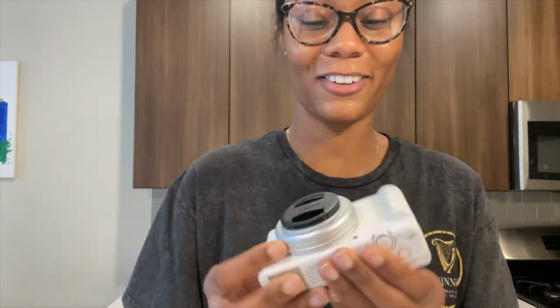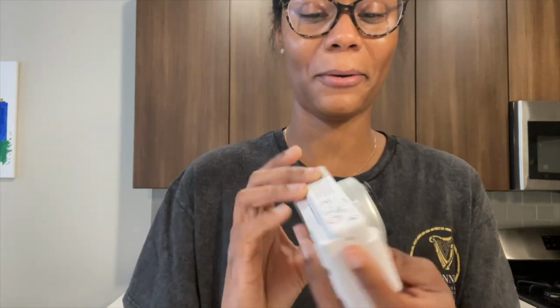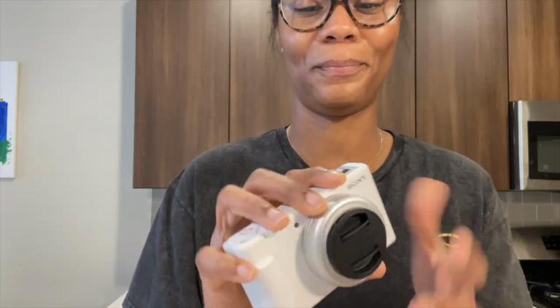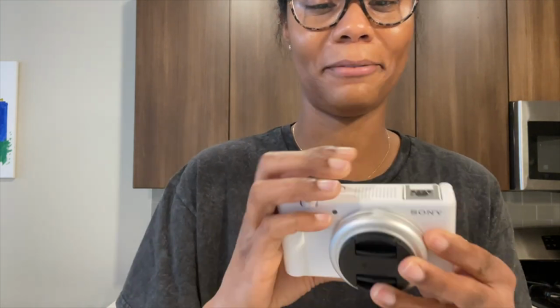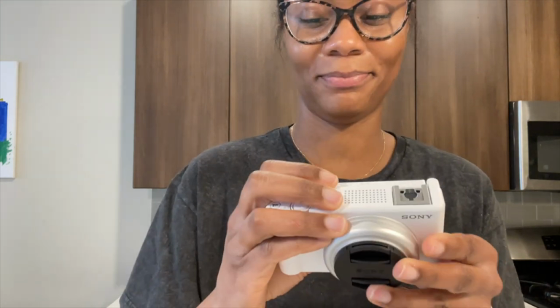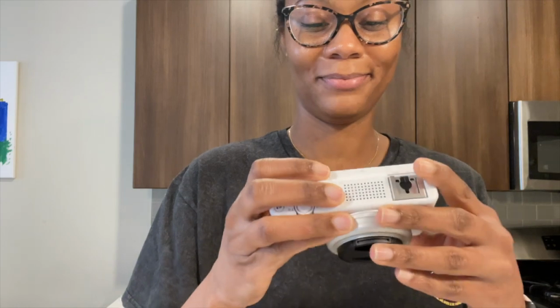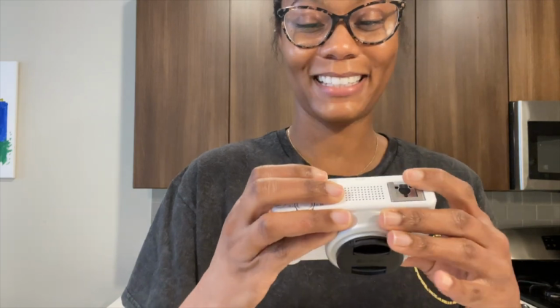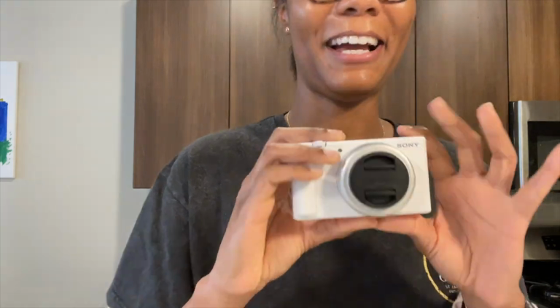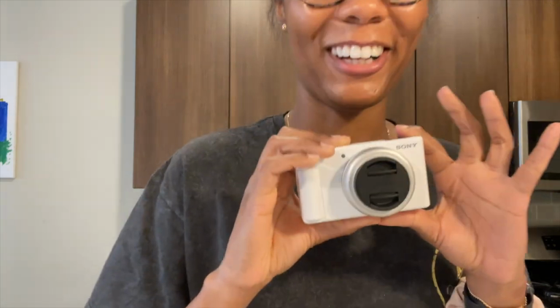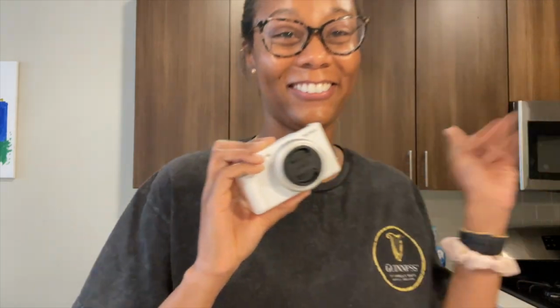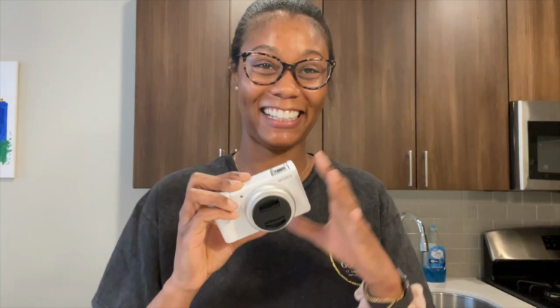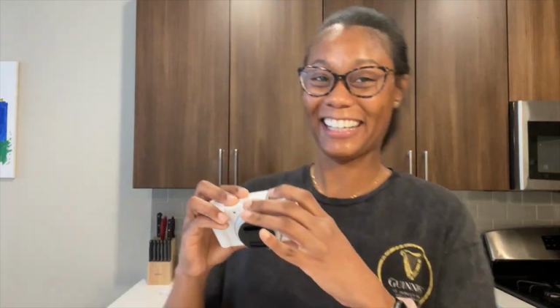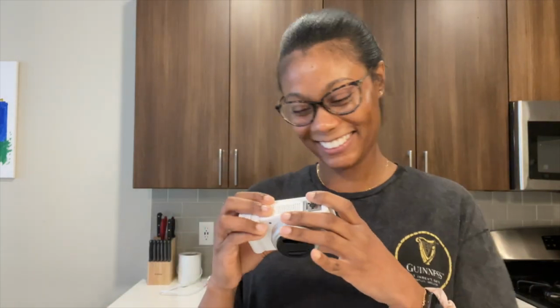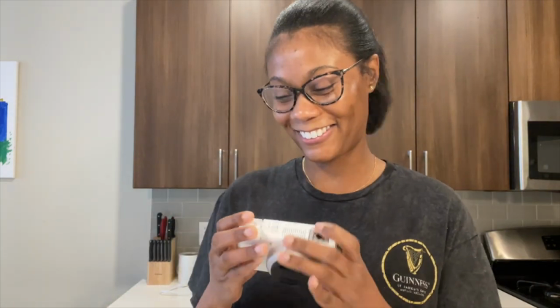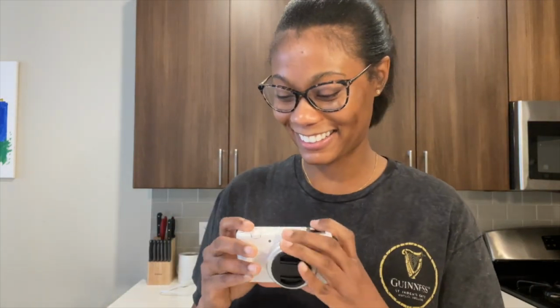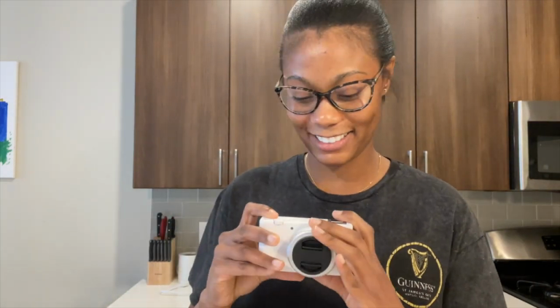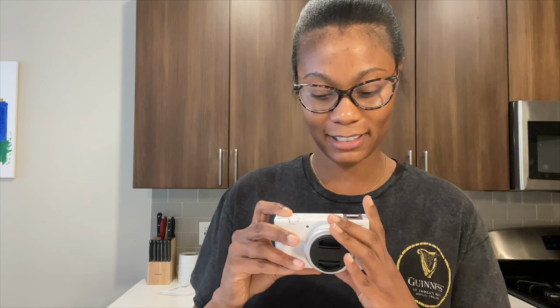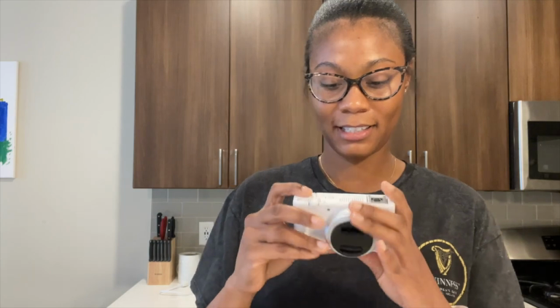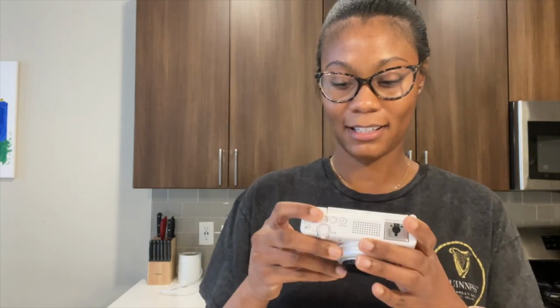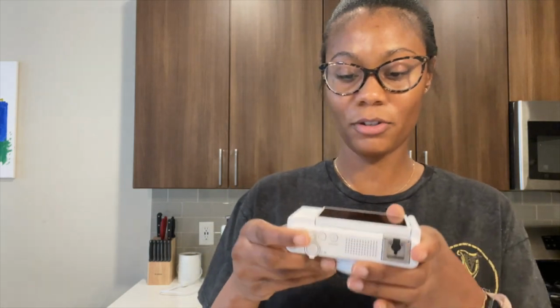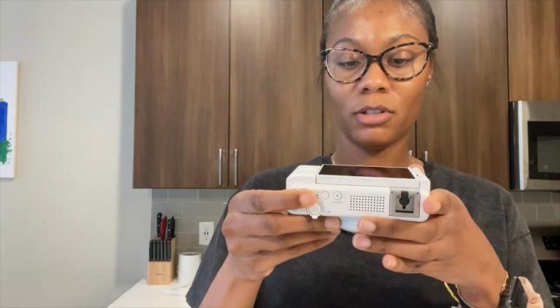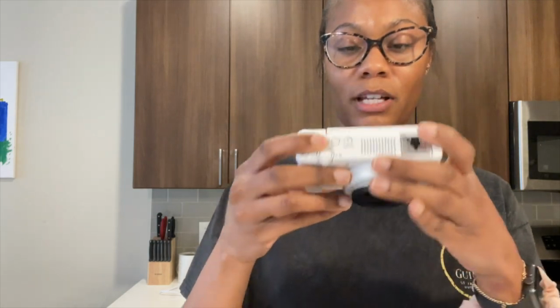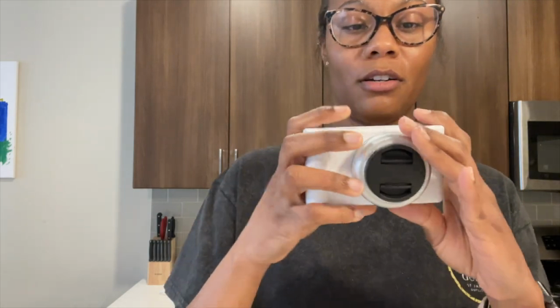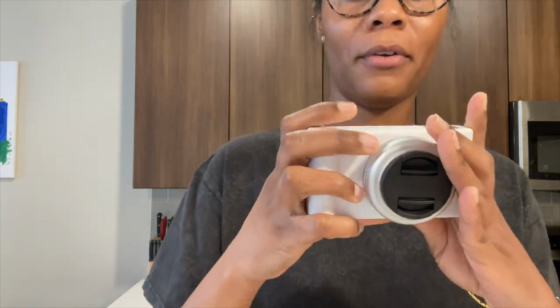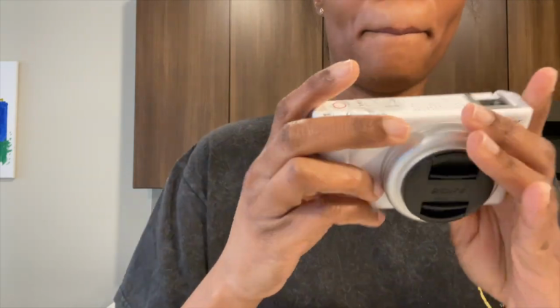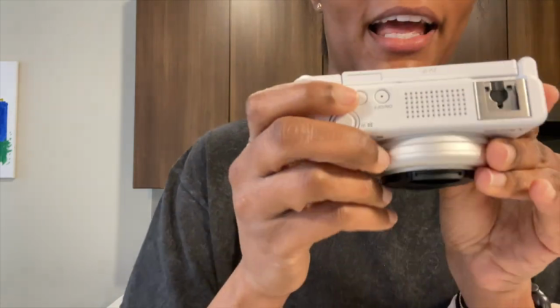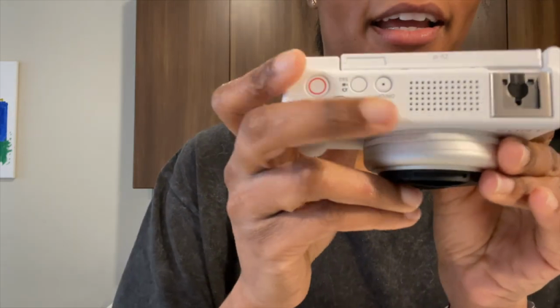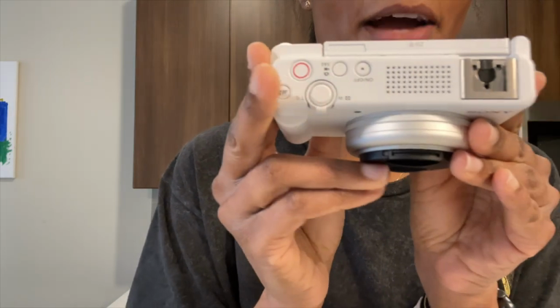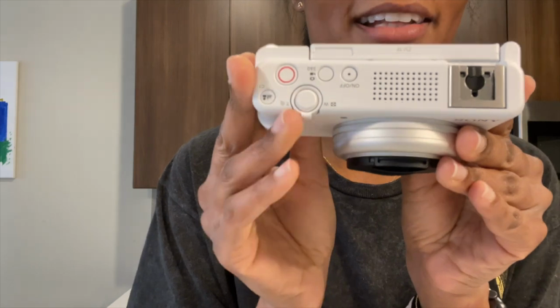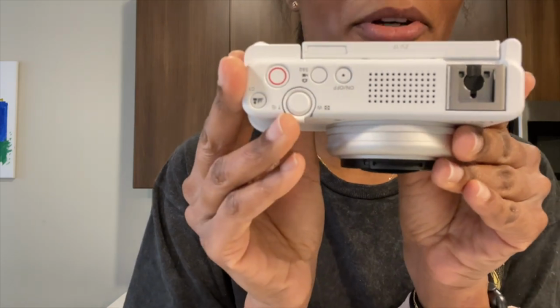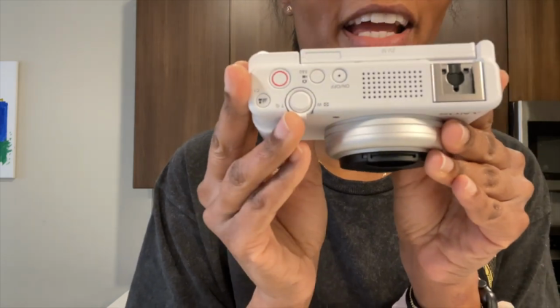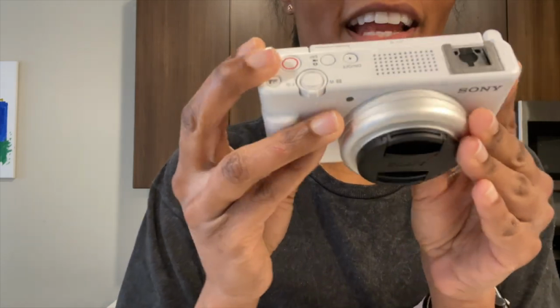I'm excited — I'm a vlogger now! I don't even know if I'm holding it upside down or not, but I'm not really a tech person so I can't break down all the specs.